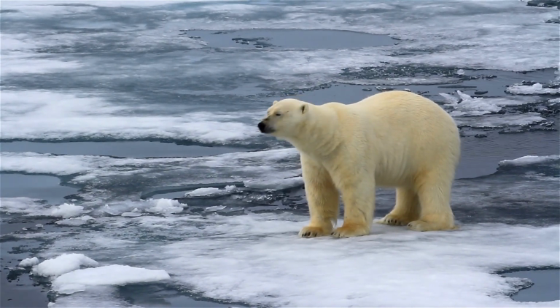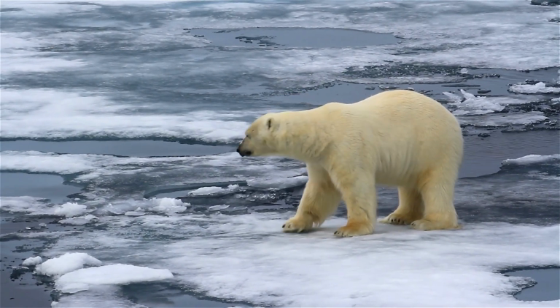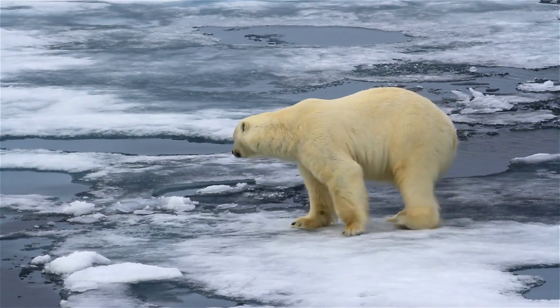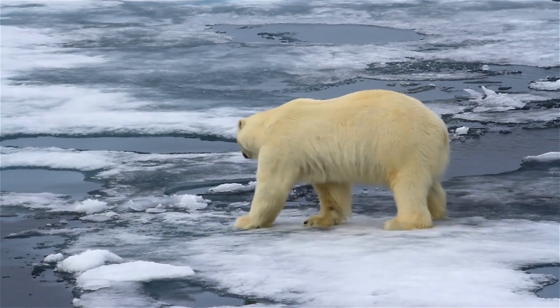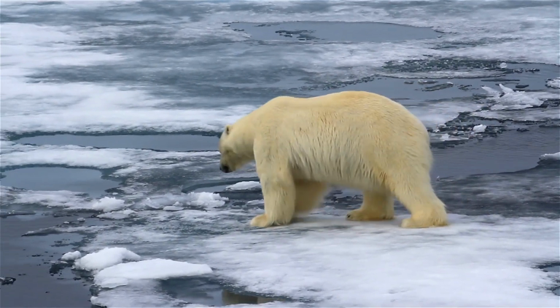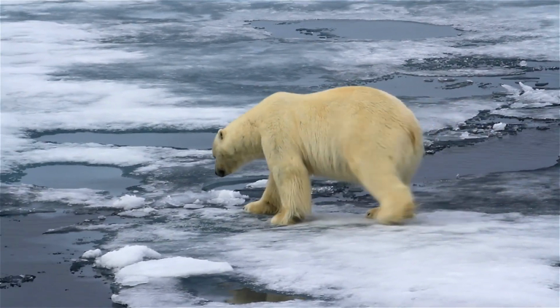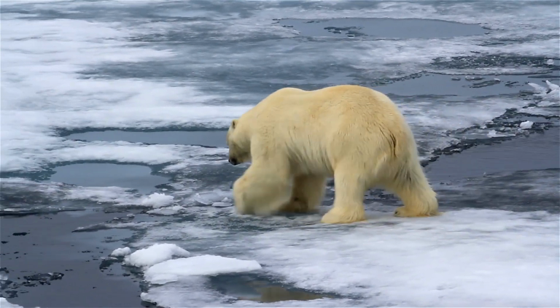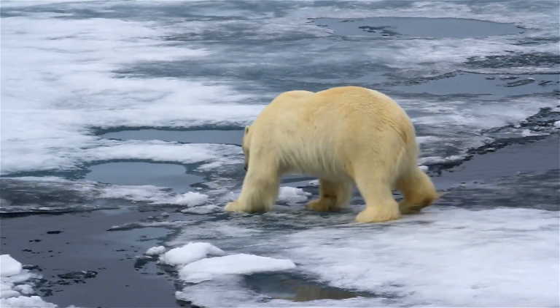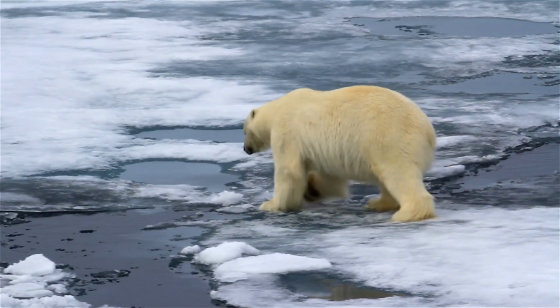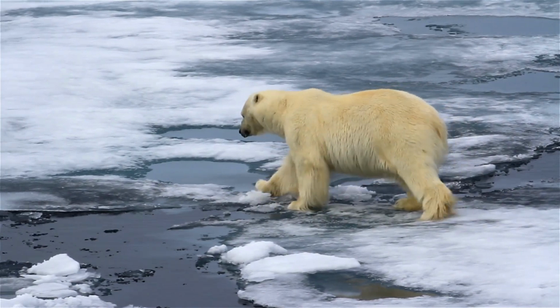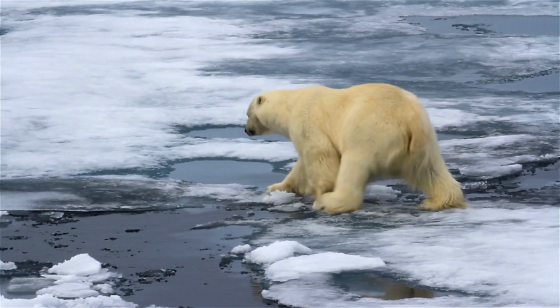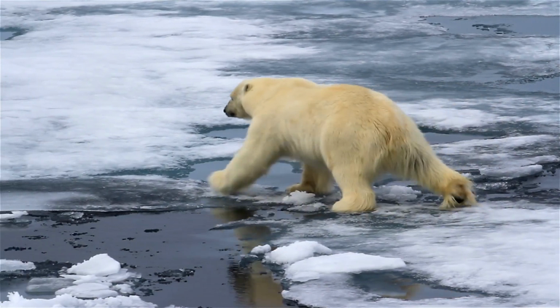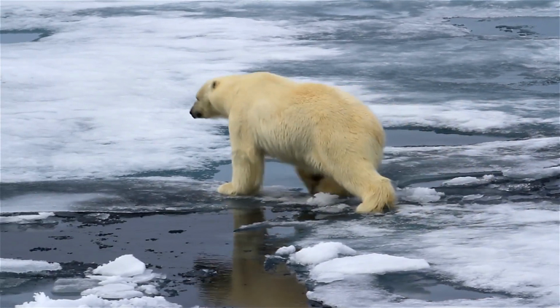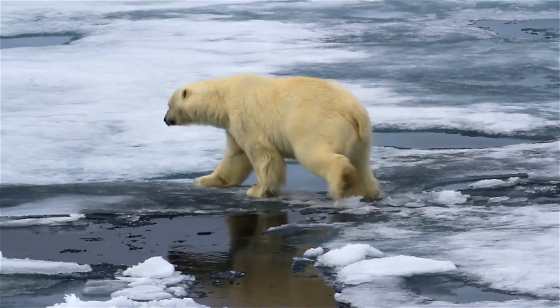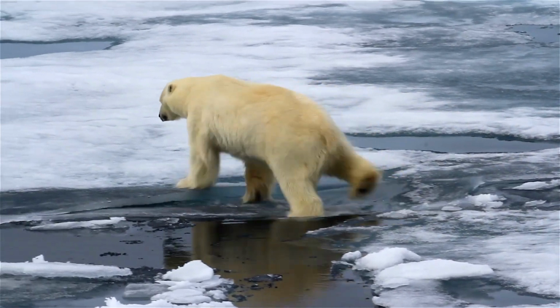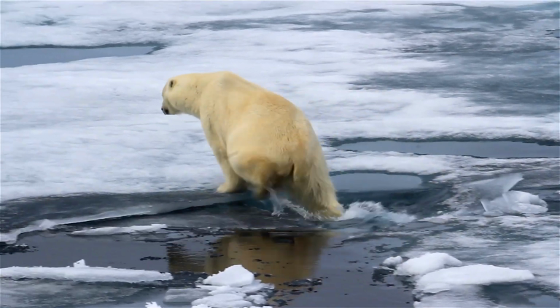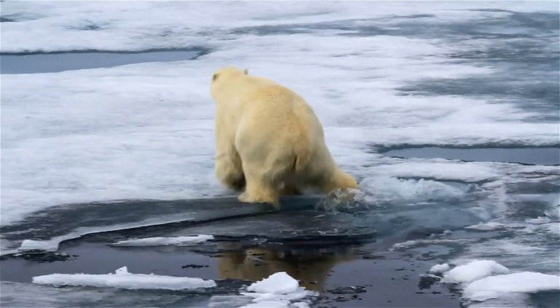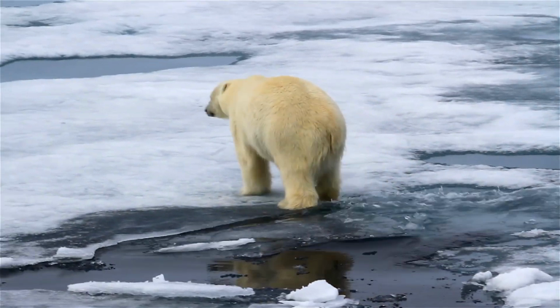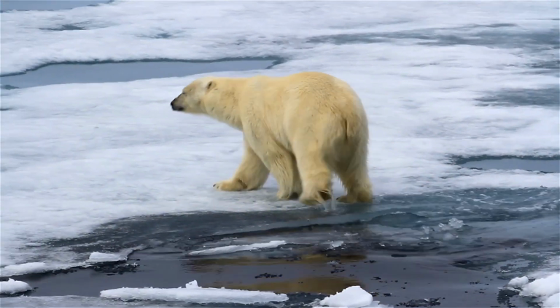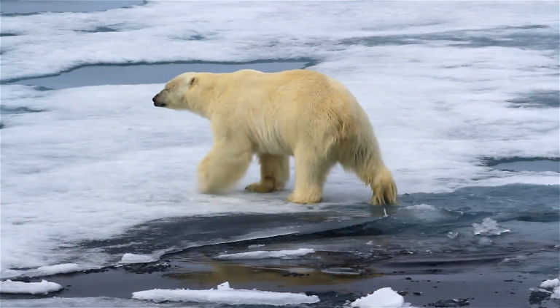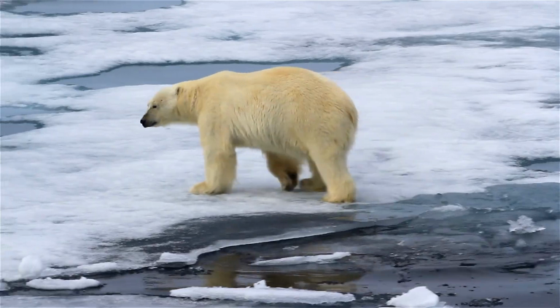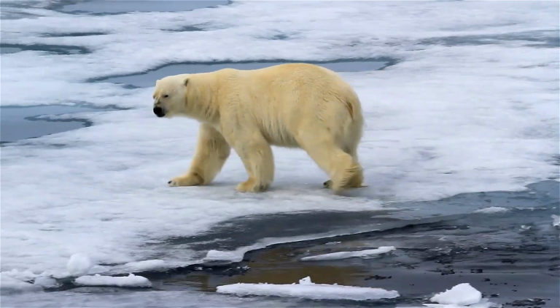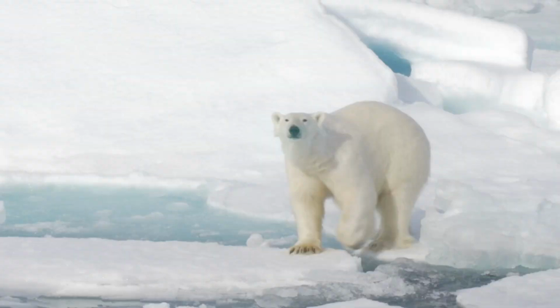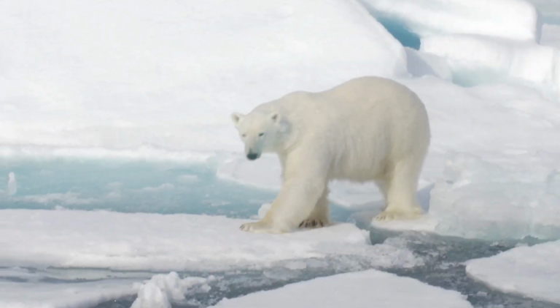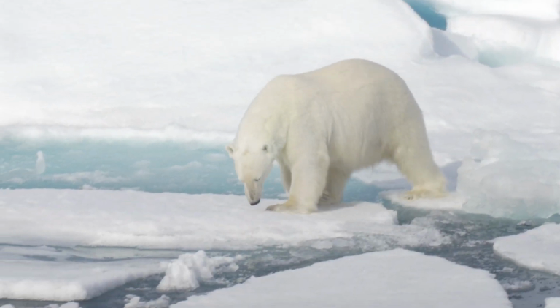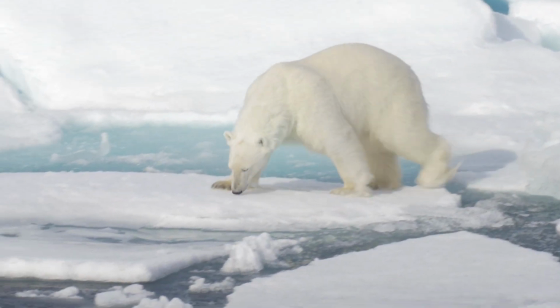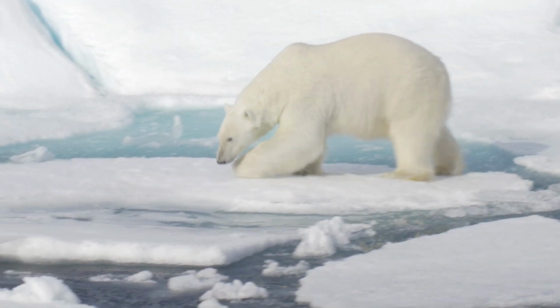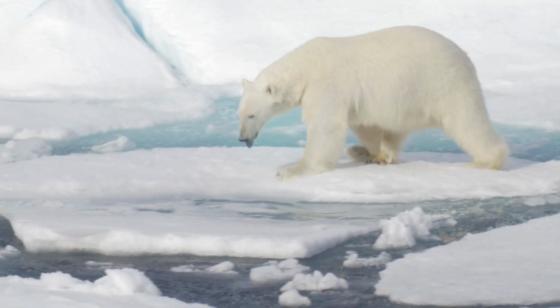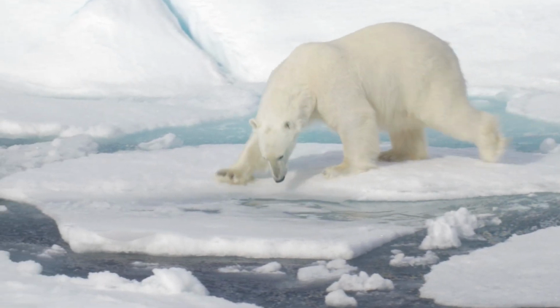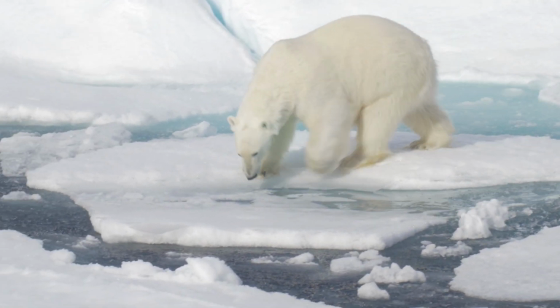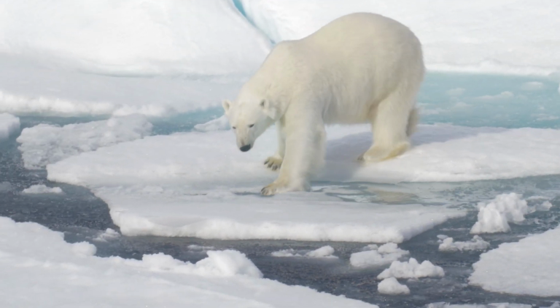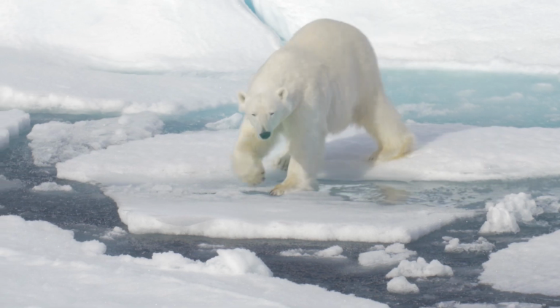A worksheet relating to this video can be found in the link in the description. You may want to download it now and complete it as you watch. These amazing animals are perfectly suited to the icy Arctic.